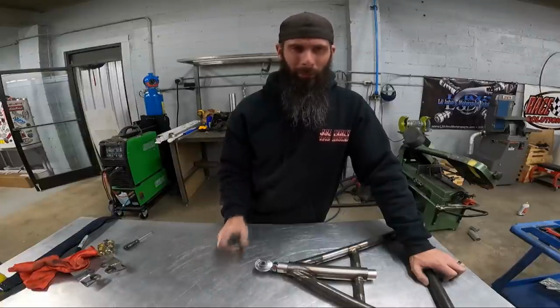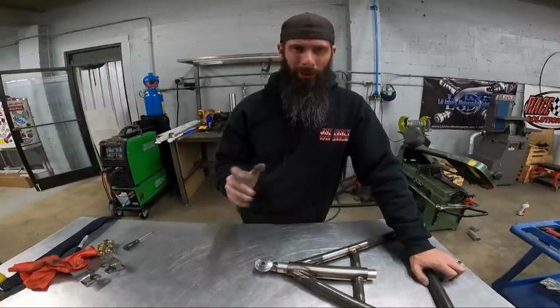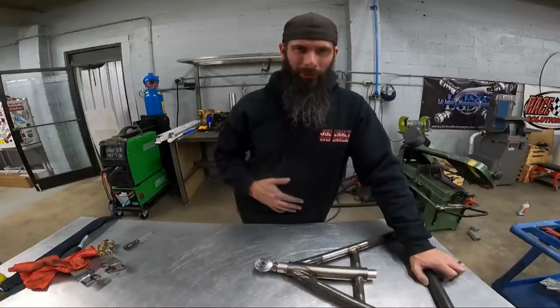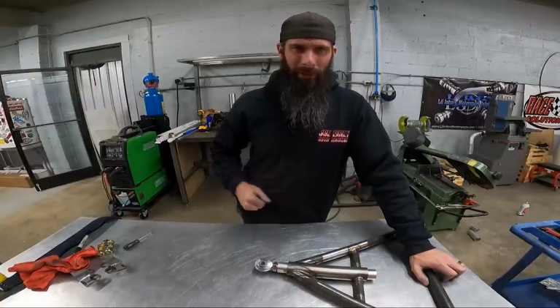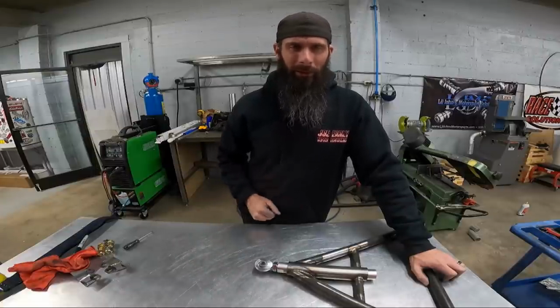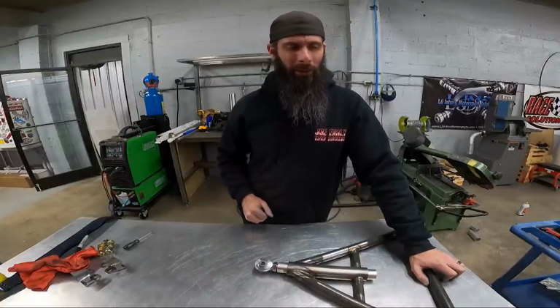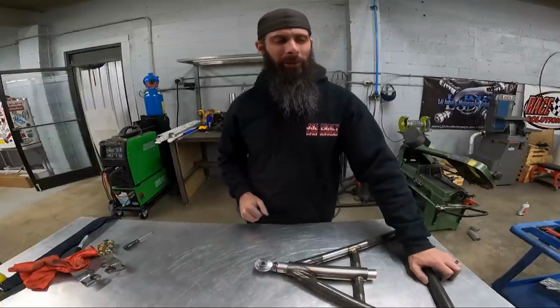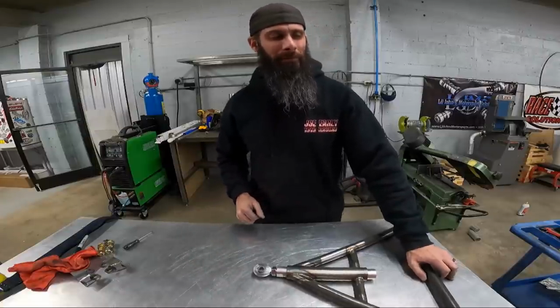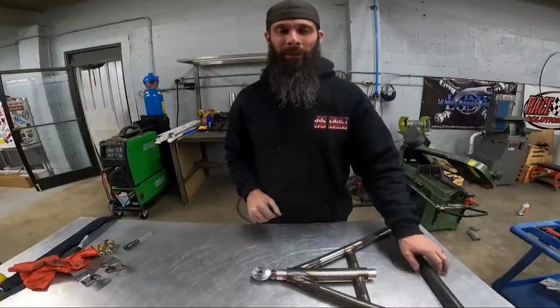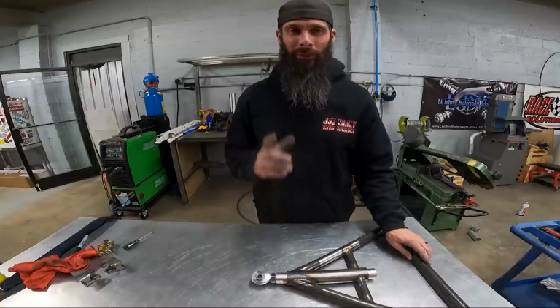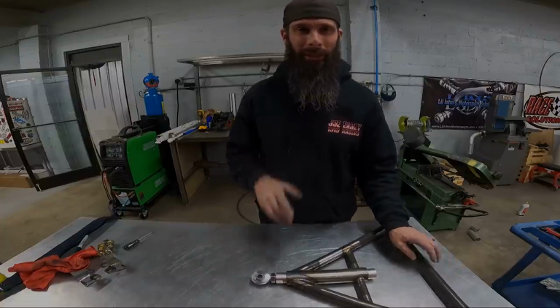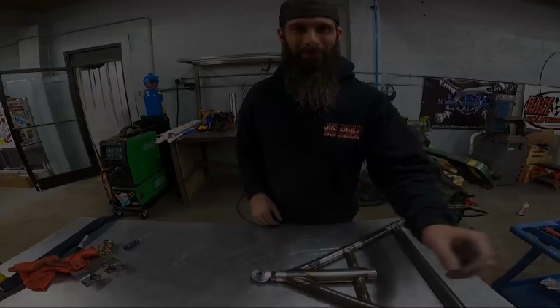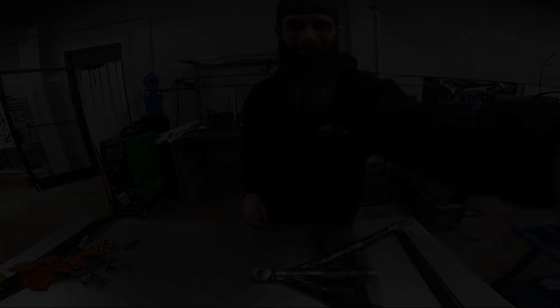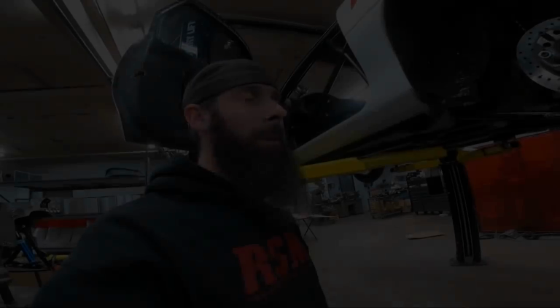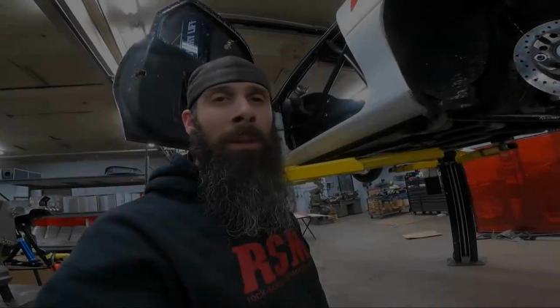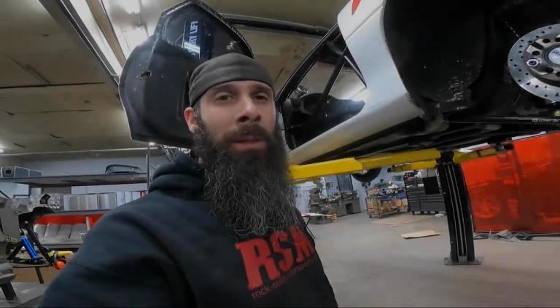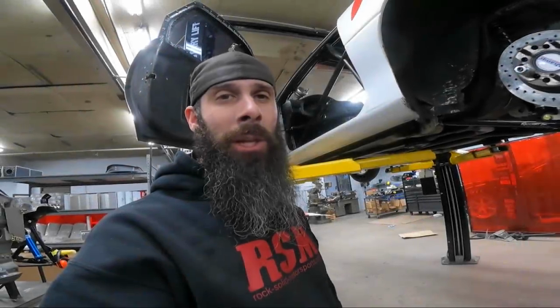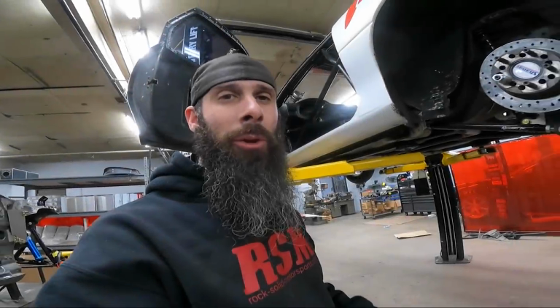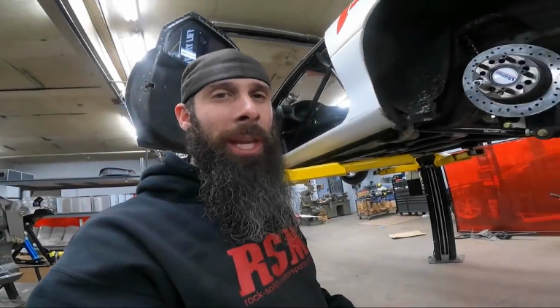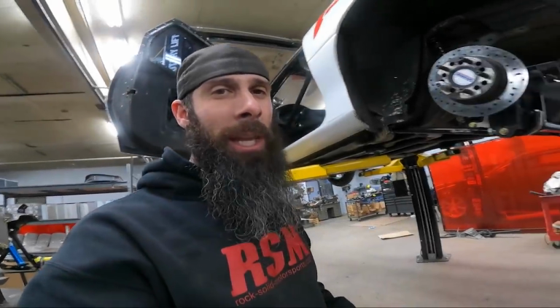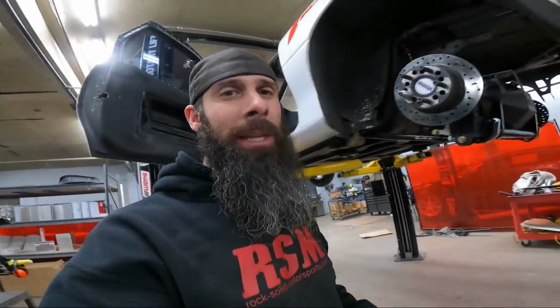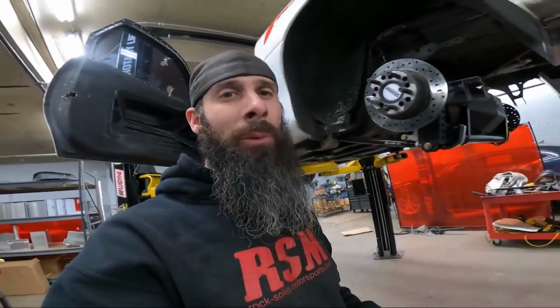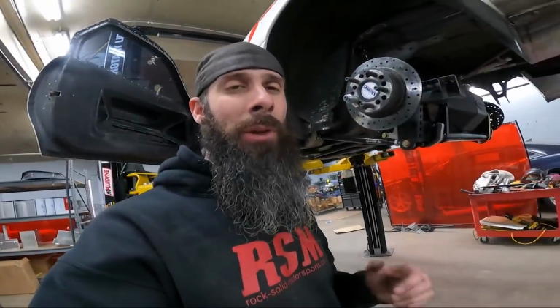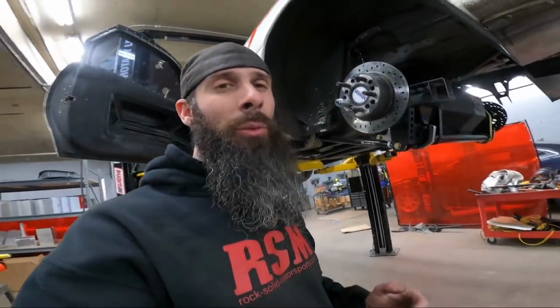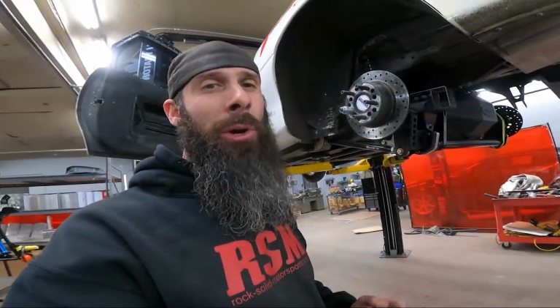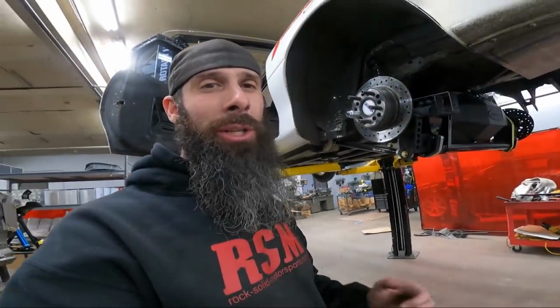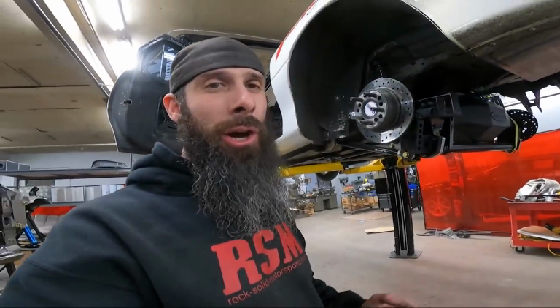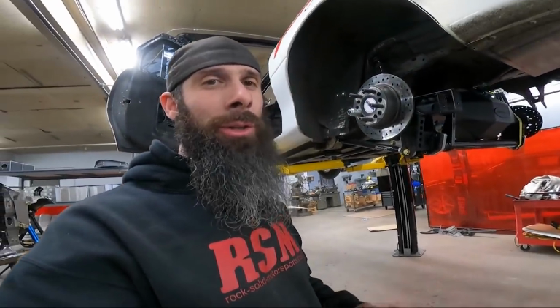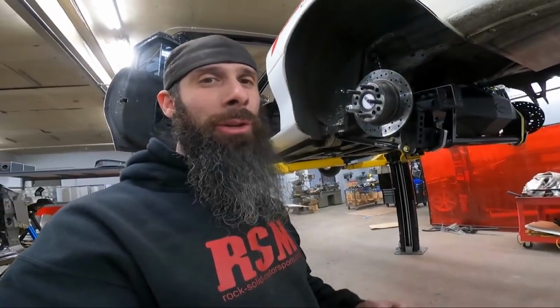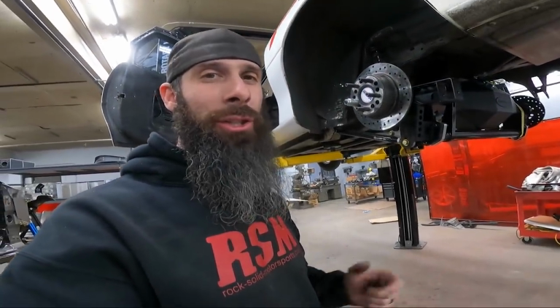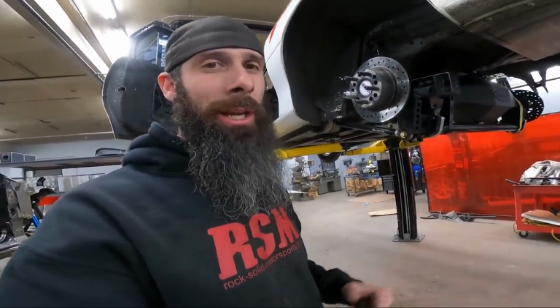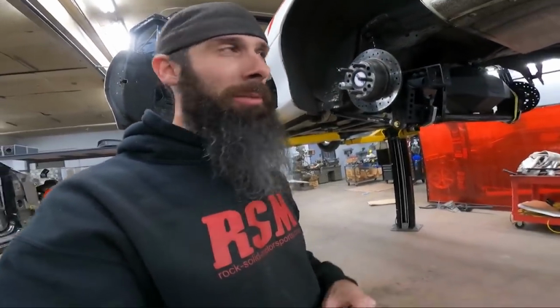We'll come in tomorrow and get the chassis tabs on the car, get everything mocked up, and show you what the finished product looks like. We'll have to get another rod end in, but you'll get the idea with the mock-up. So here we are the next day and we've got the wishbone installed — let's check it out.